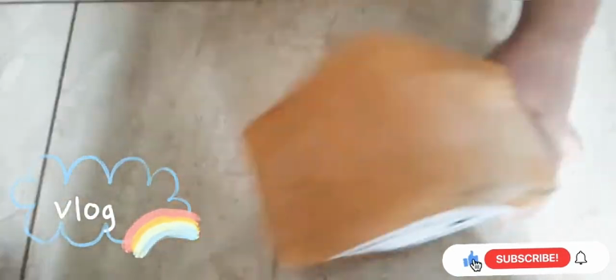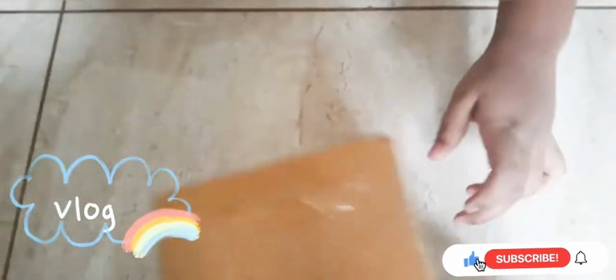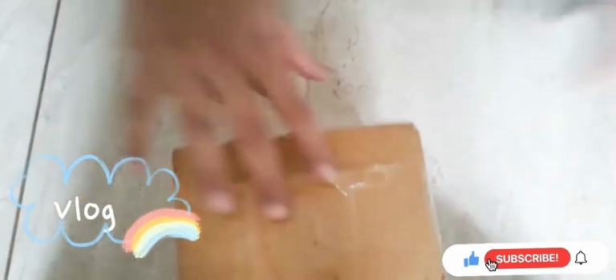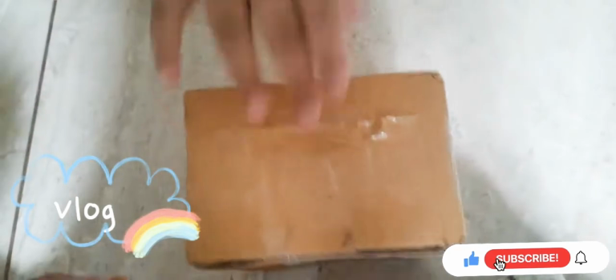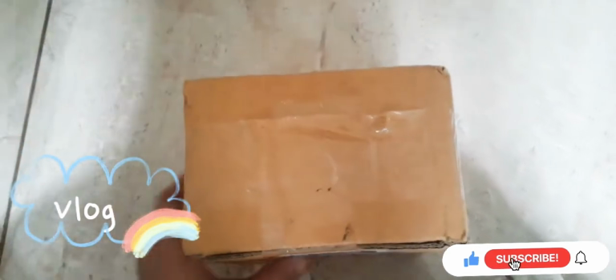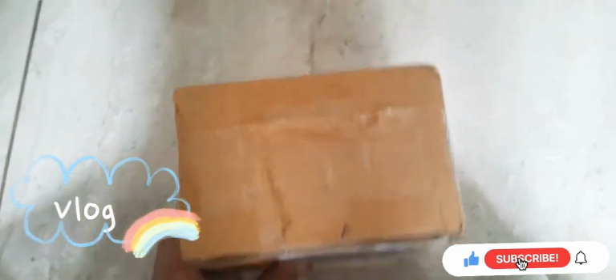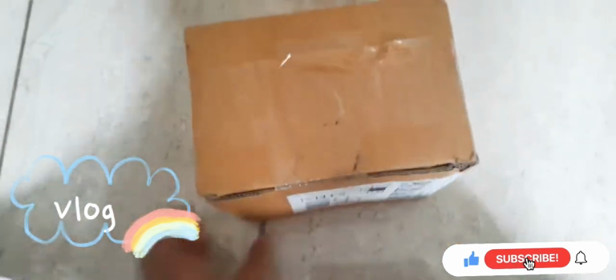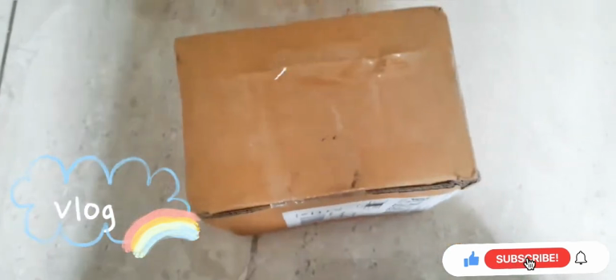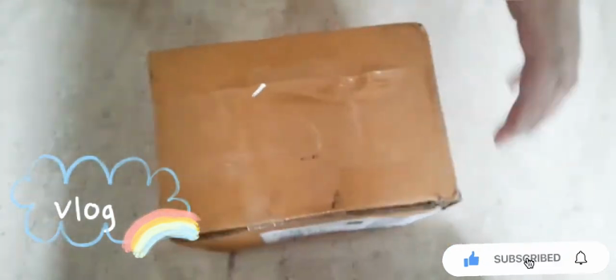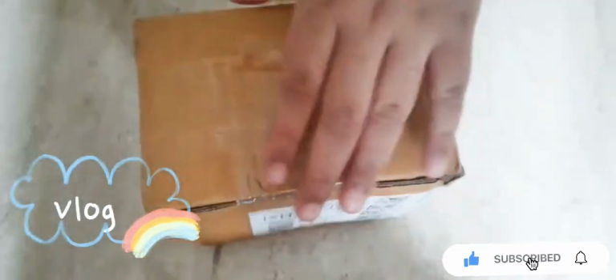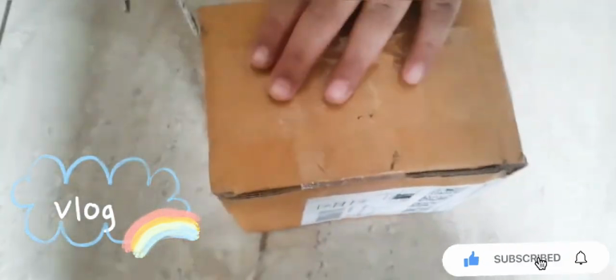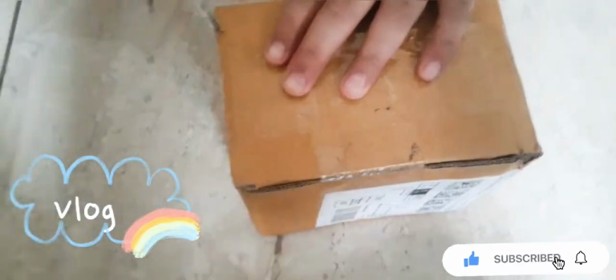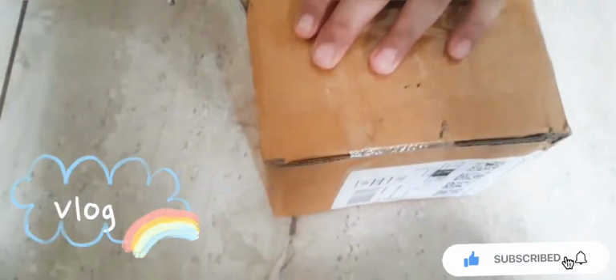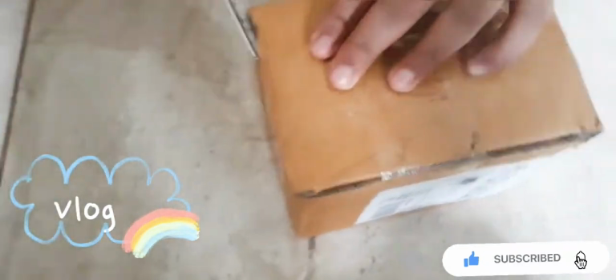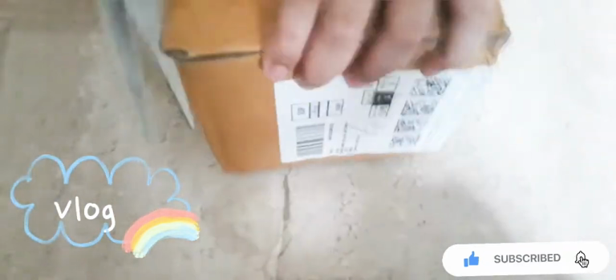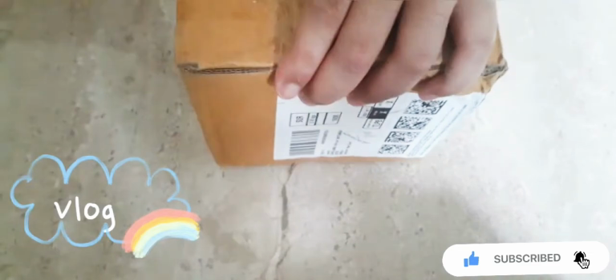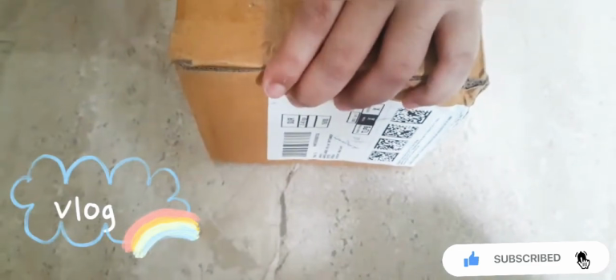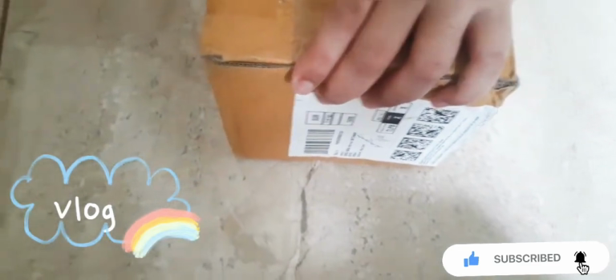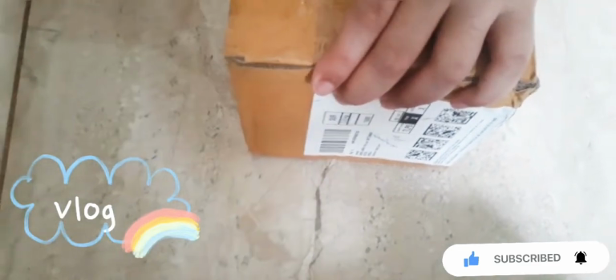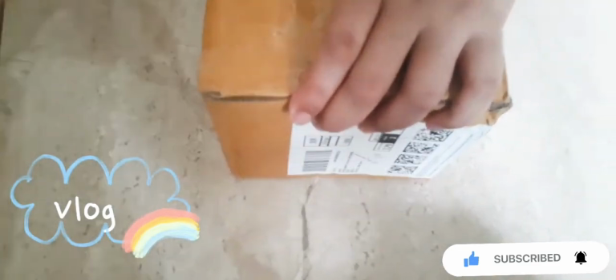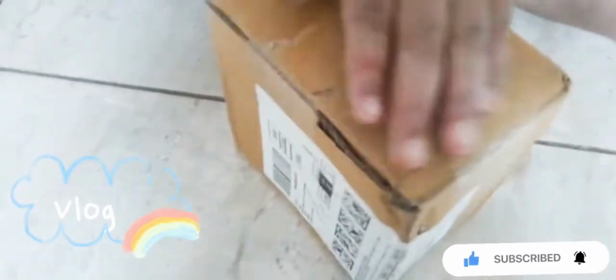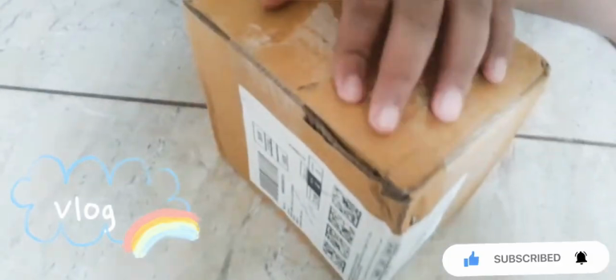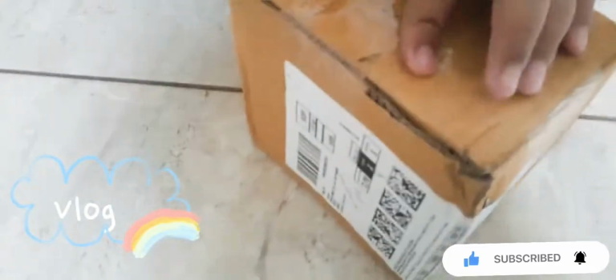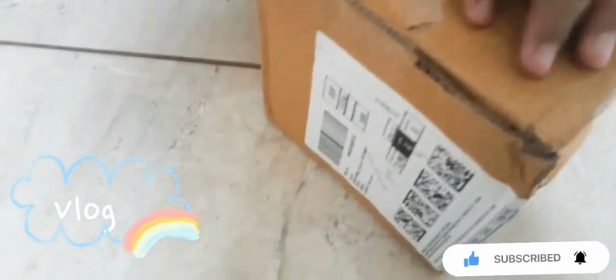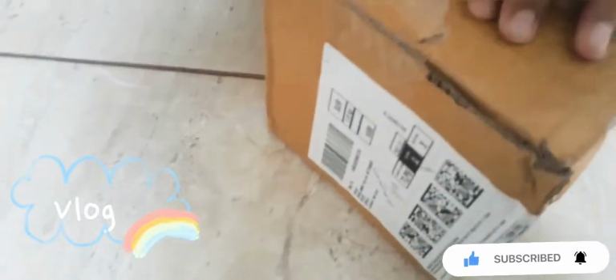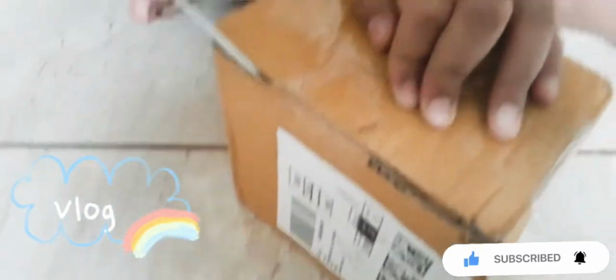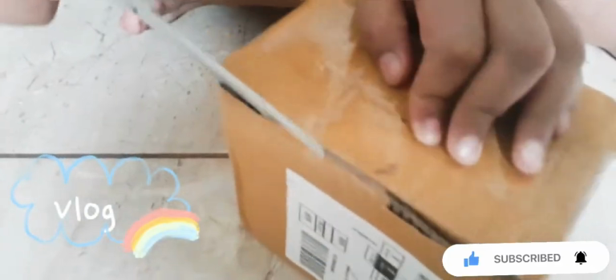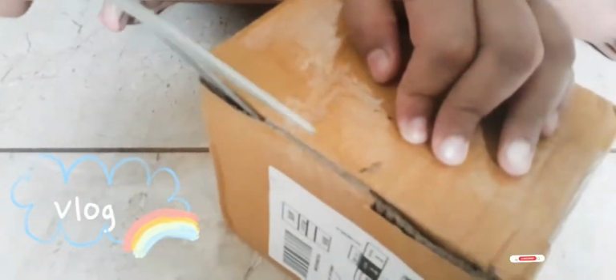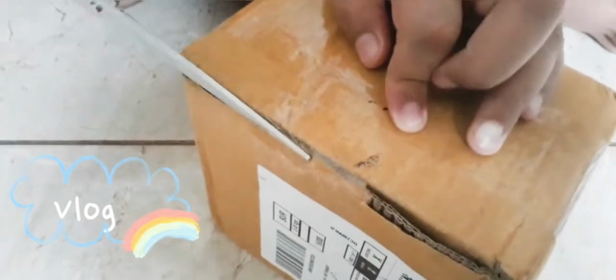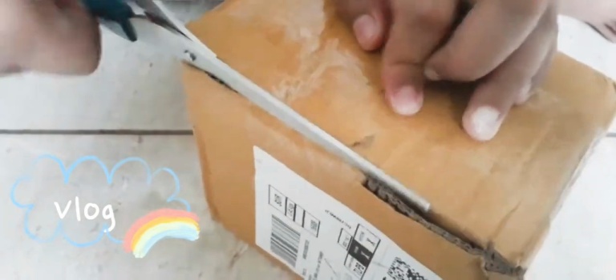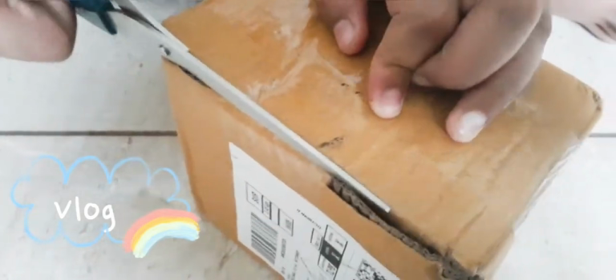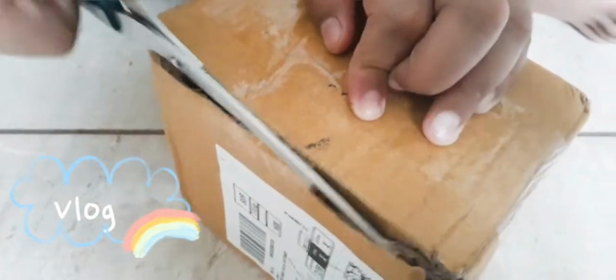In this video, we are going to show a new unboxing video on Amazon. We are going to show a new product in the kitchen — a new kitchen product.